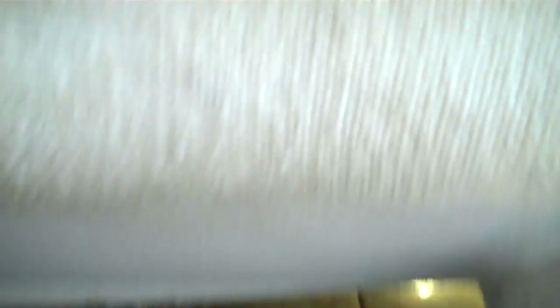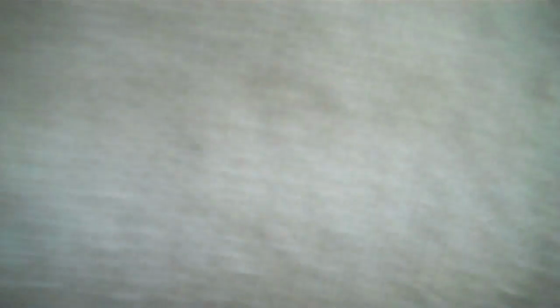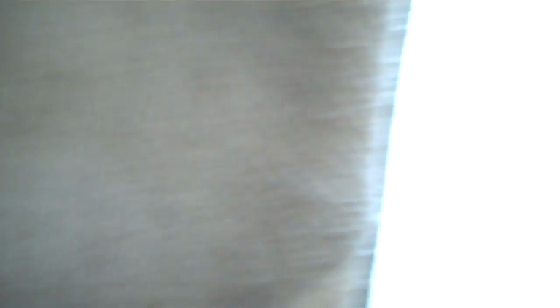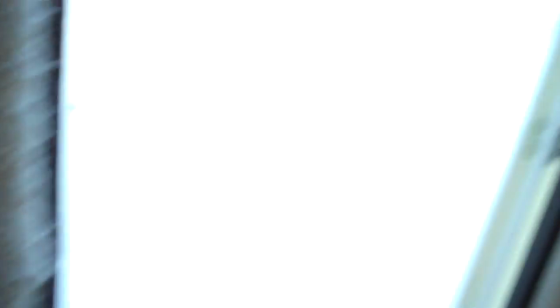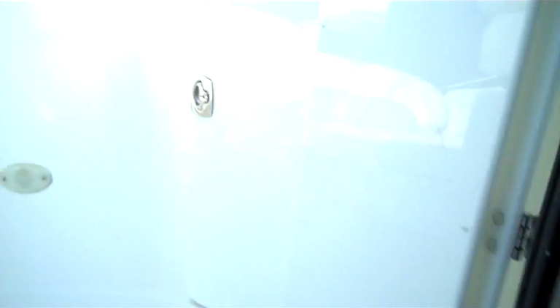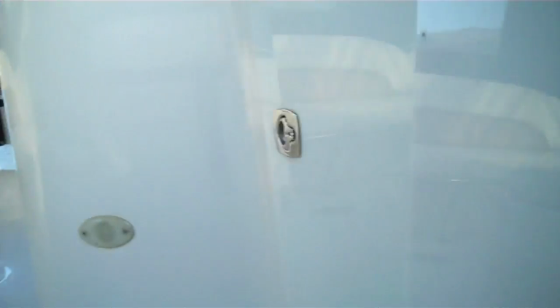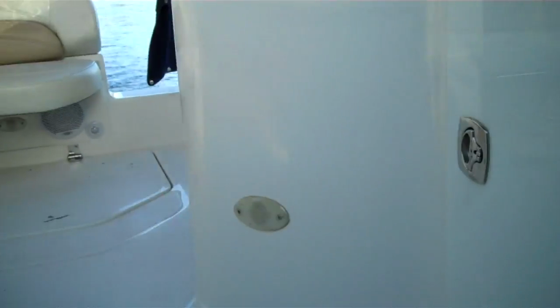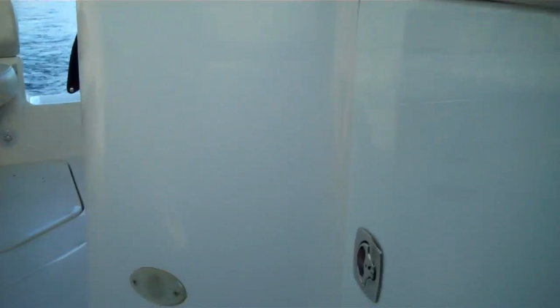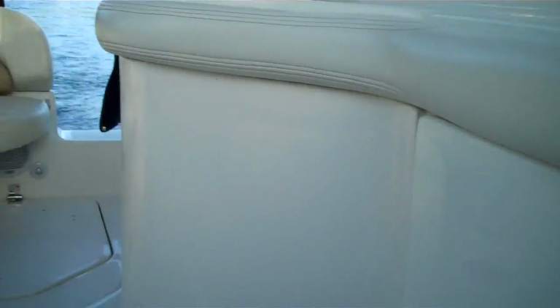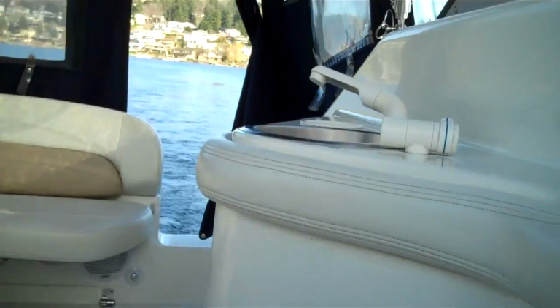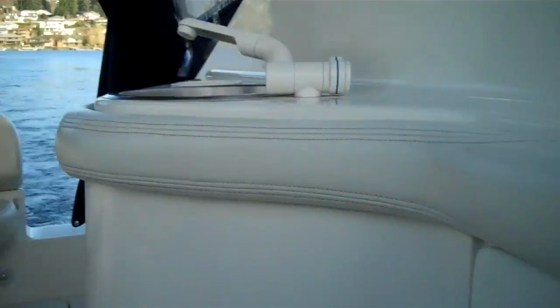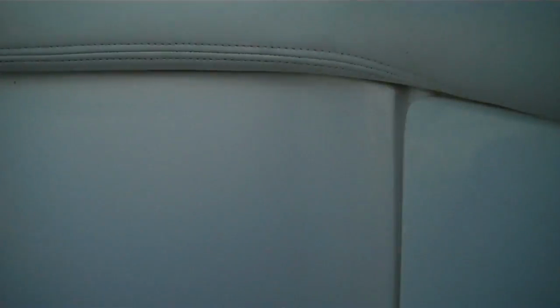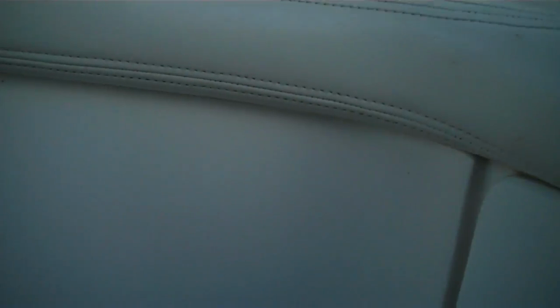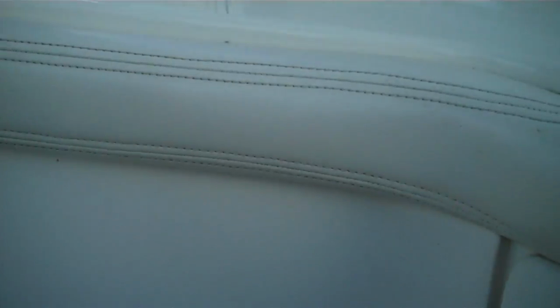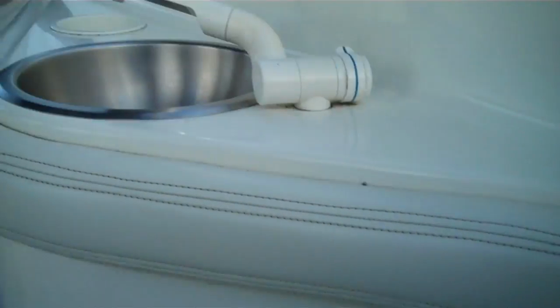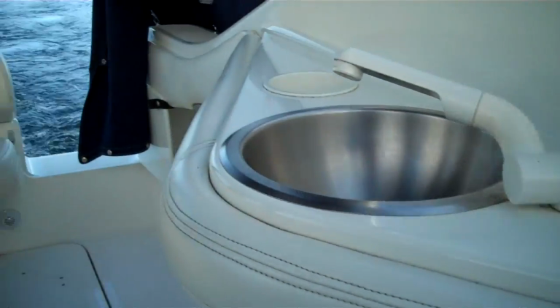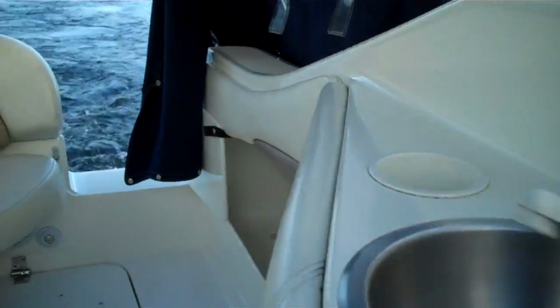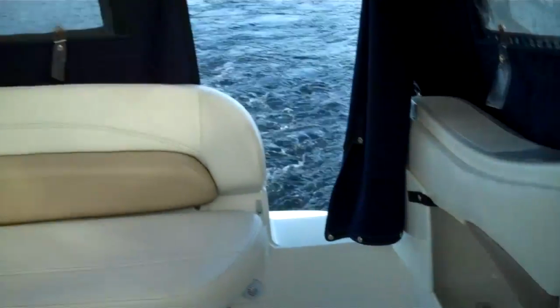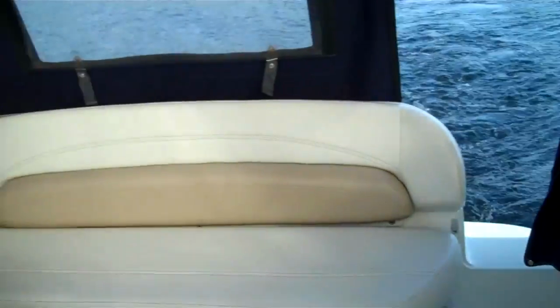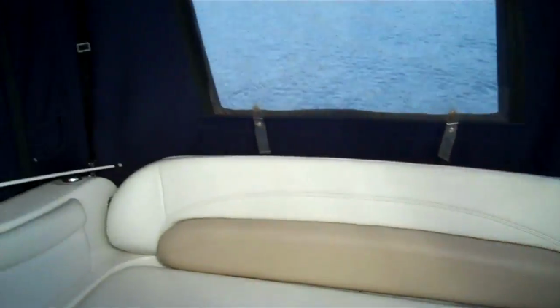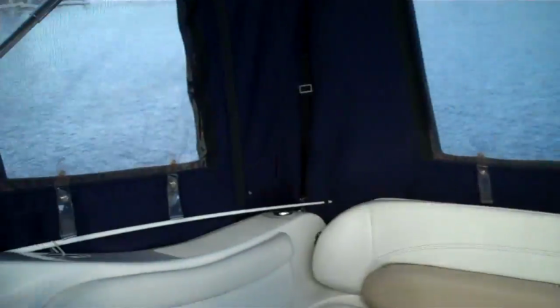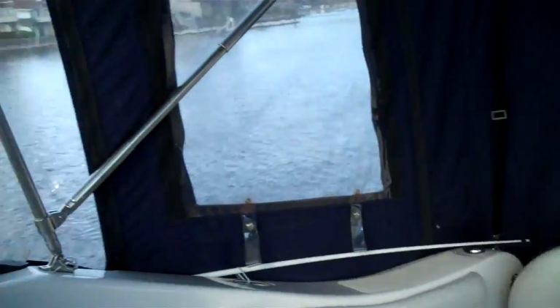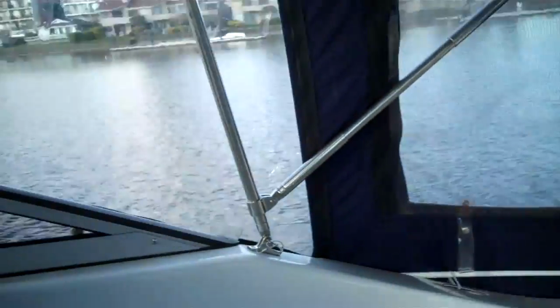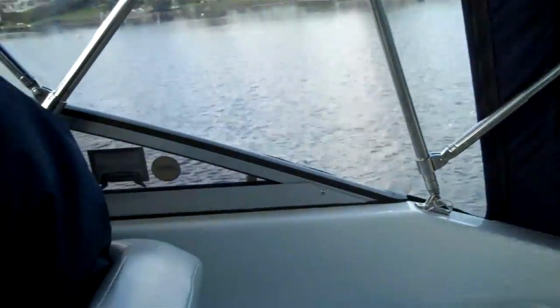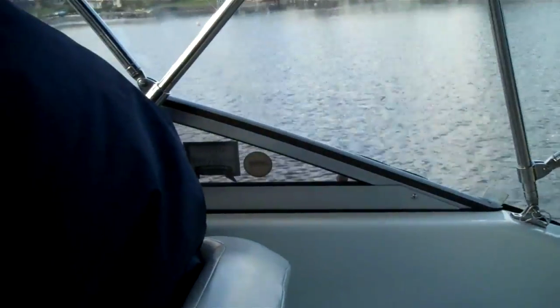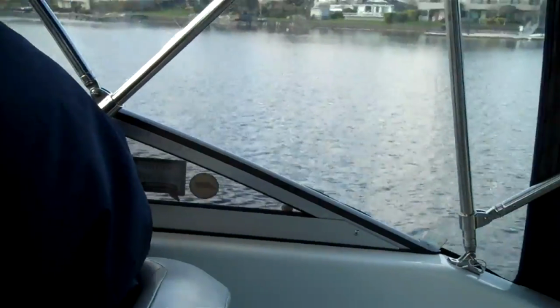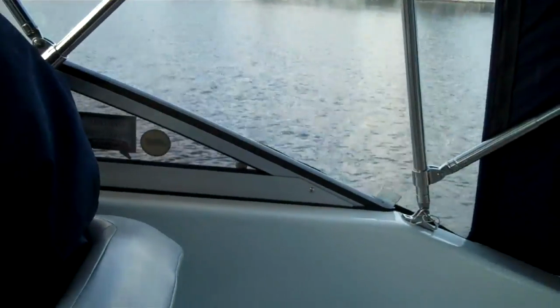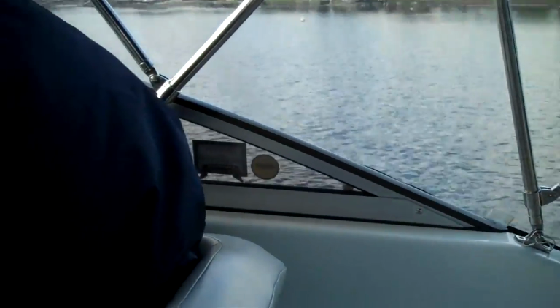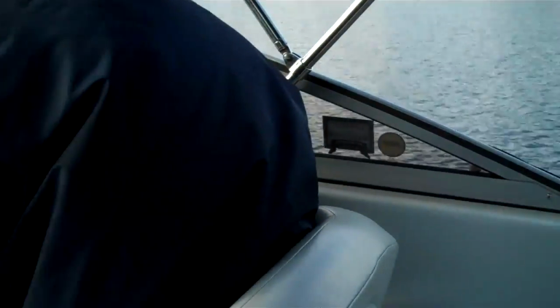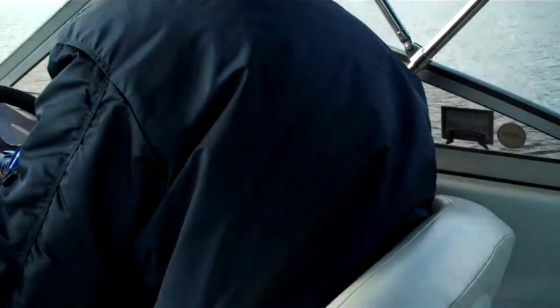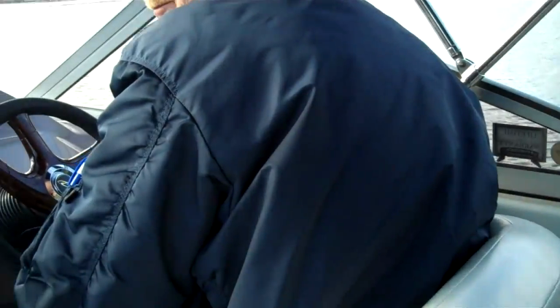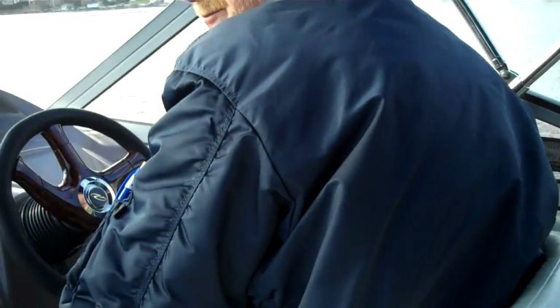Lots of little things to play with on this boat. Storage everywhere — compartments like this all over the boat. Captain Adrian today is going to take her up to speed.